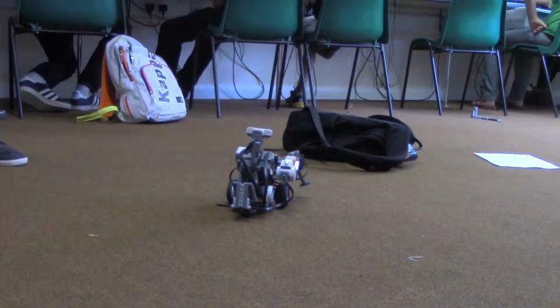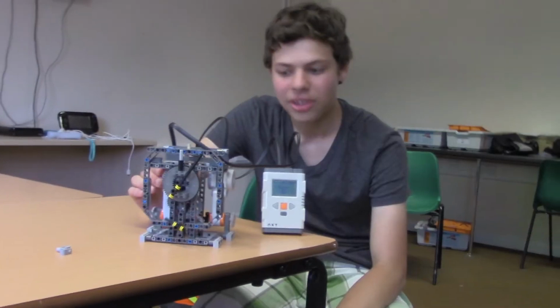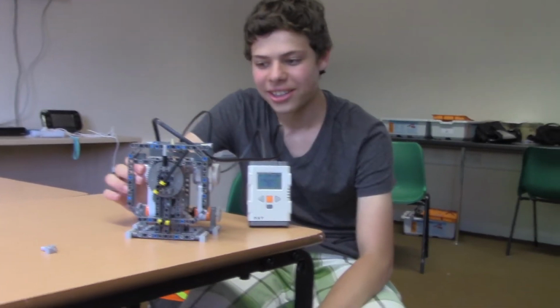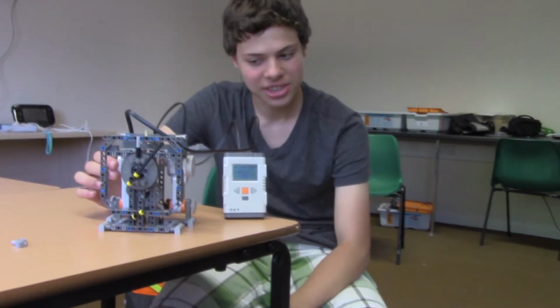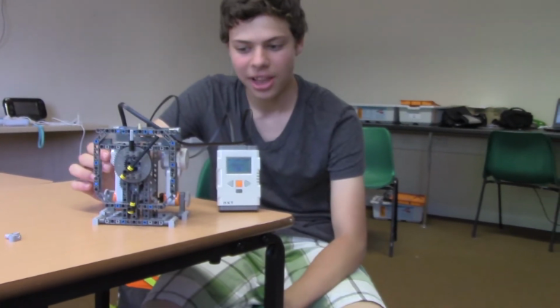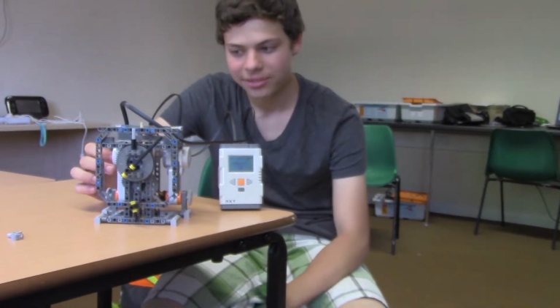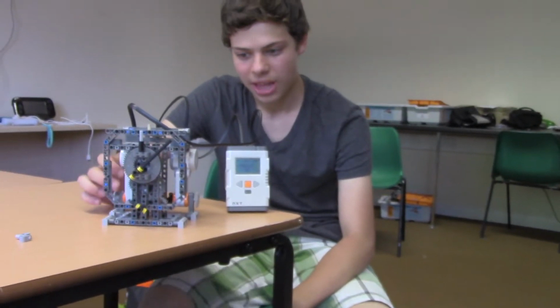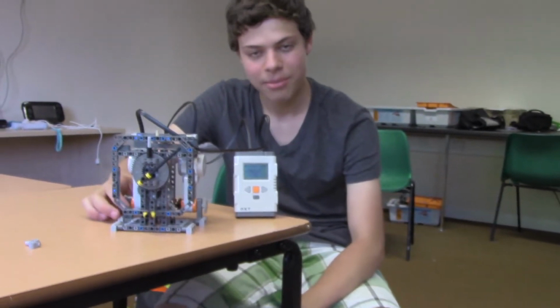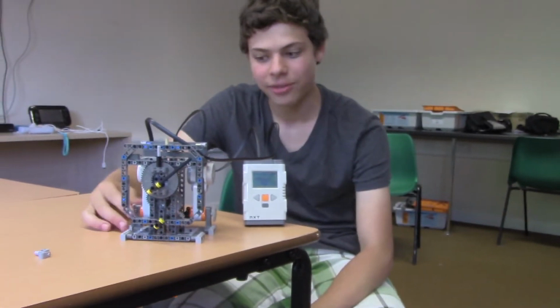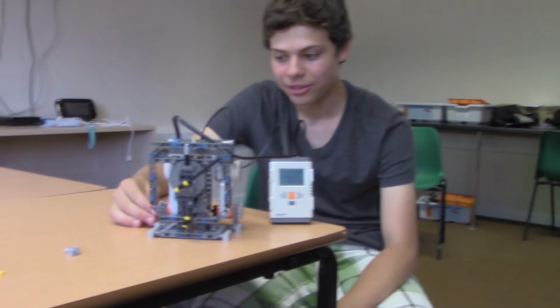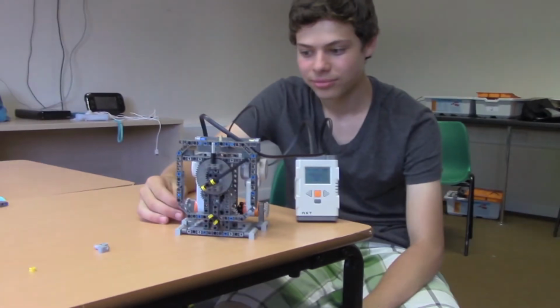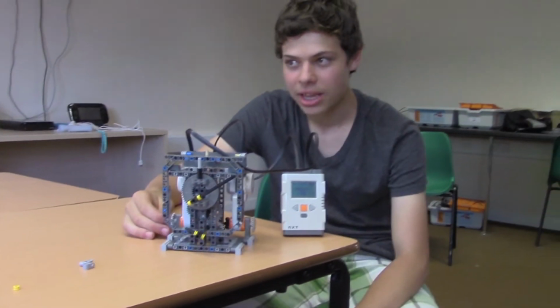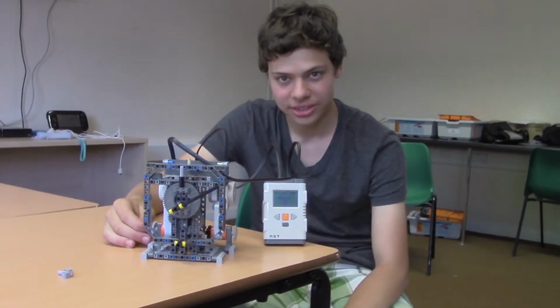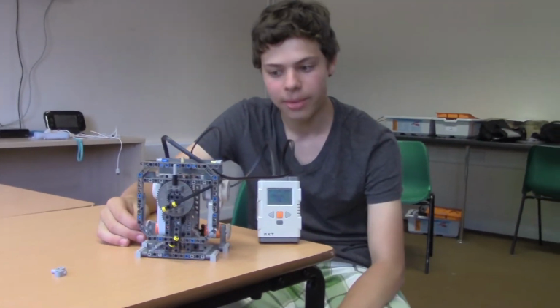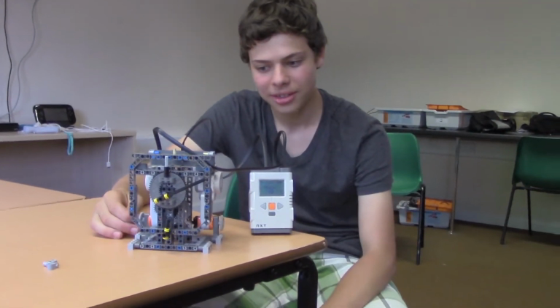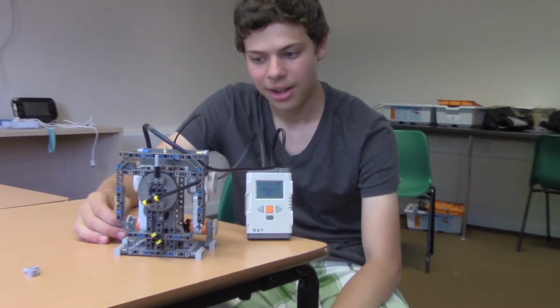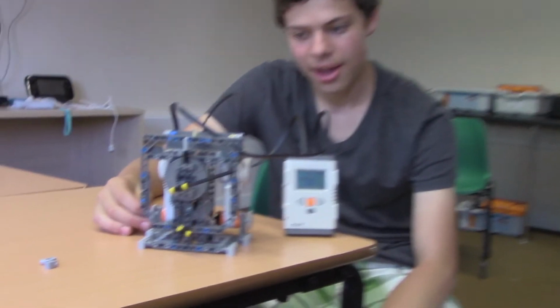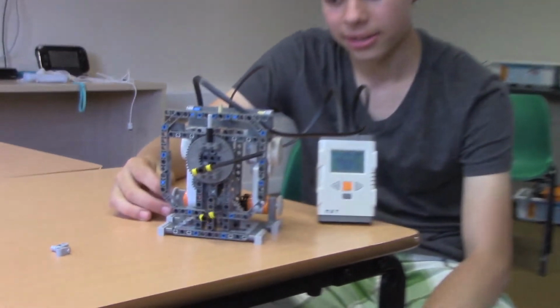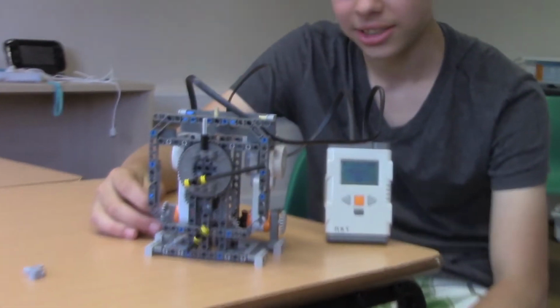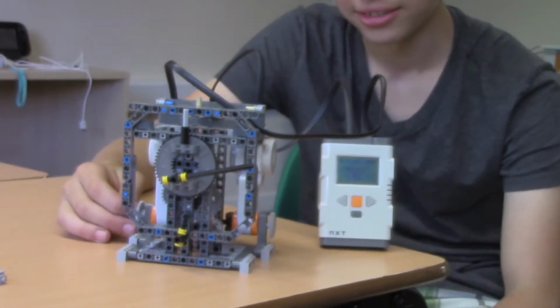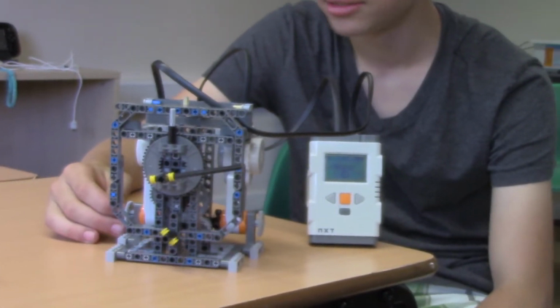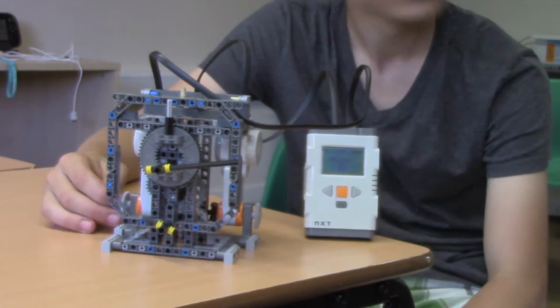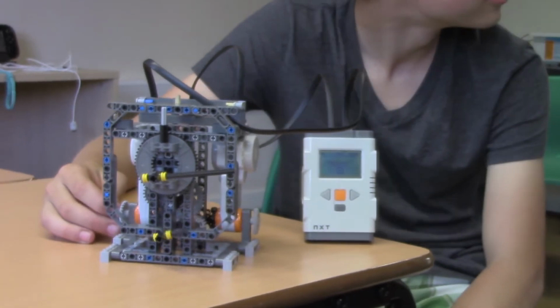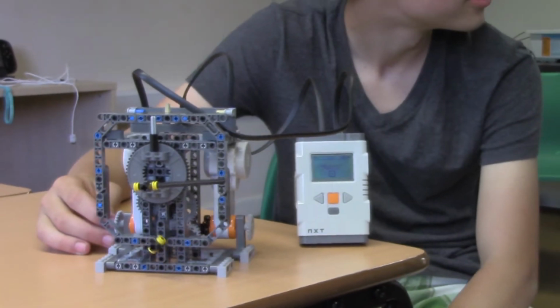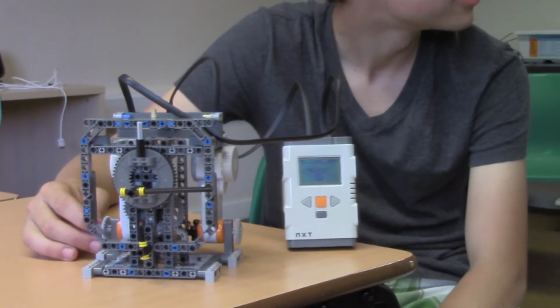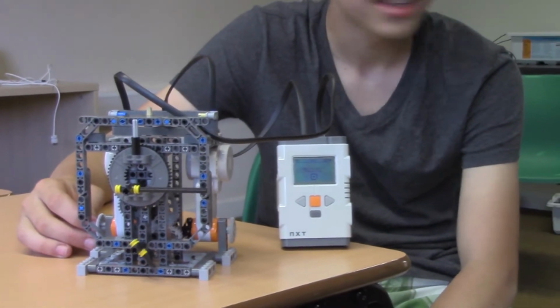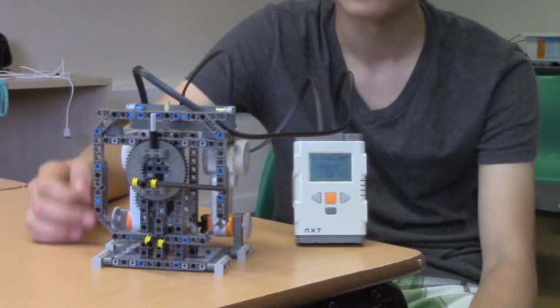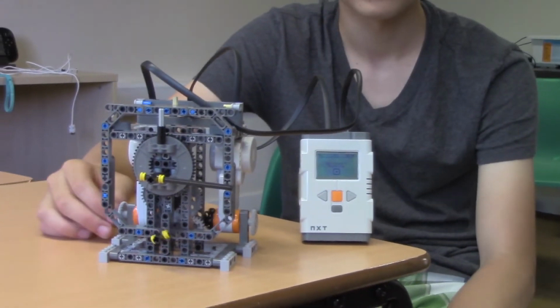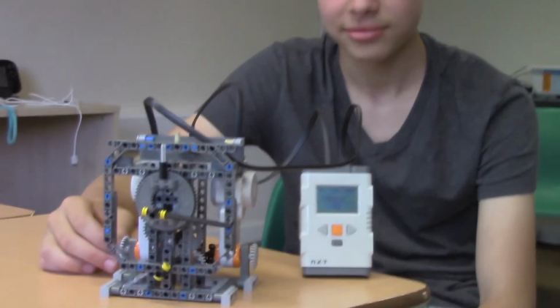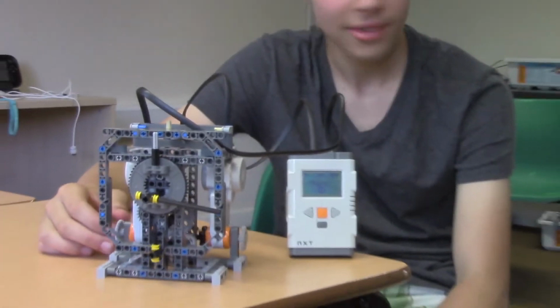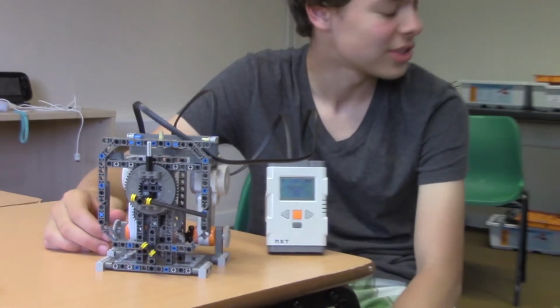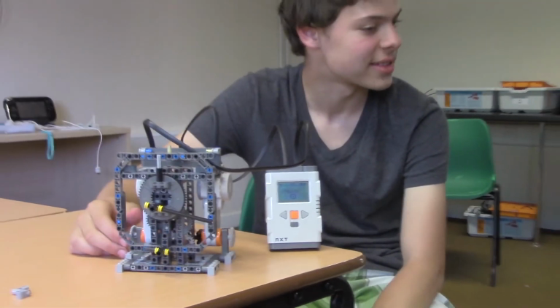Ok, so this is my clock. I made it out of Lego. It tells the time. And that's it. That's all I have to say.